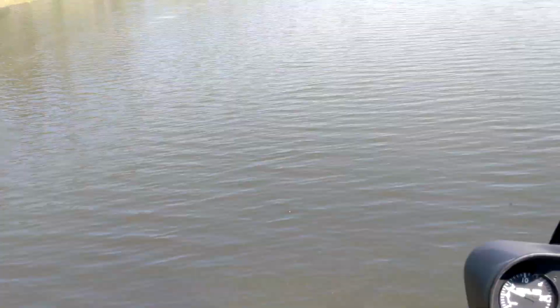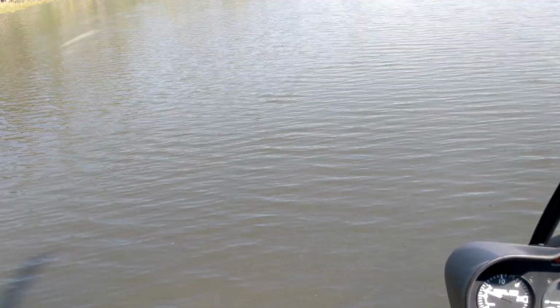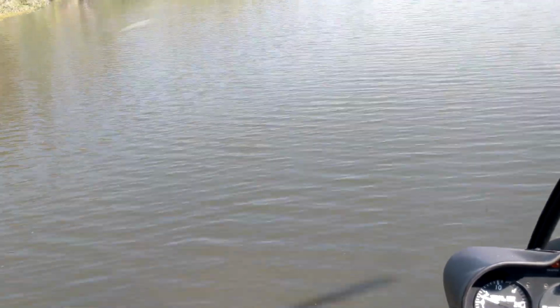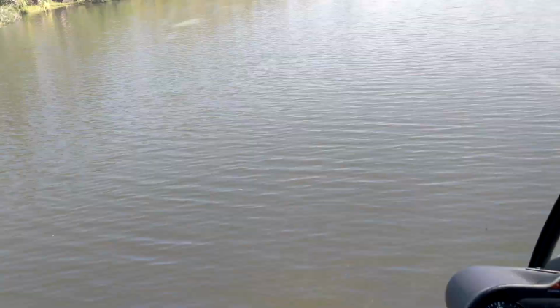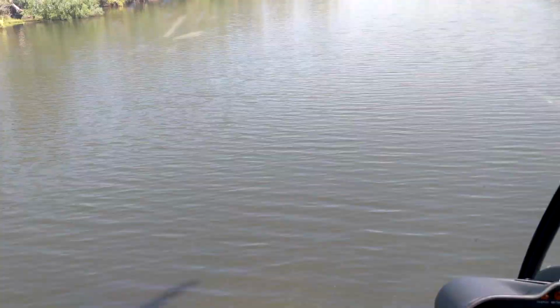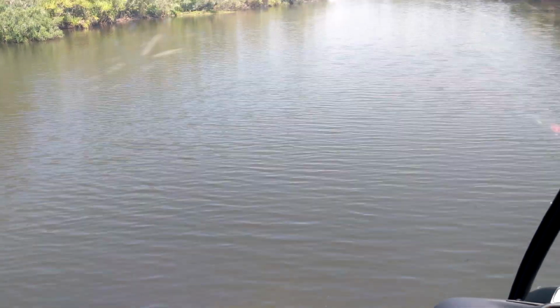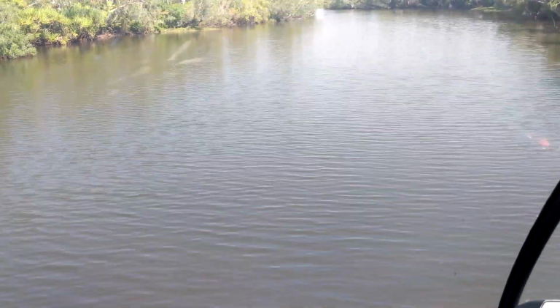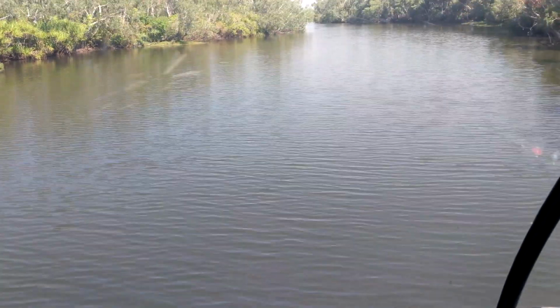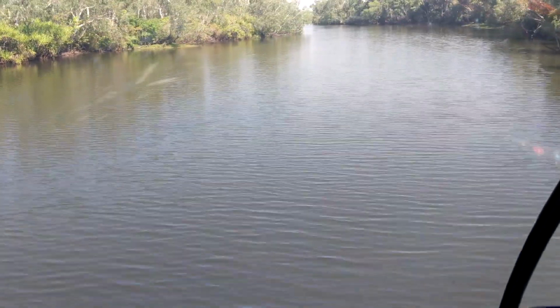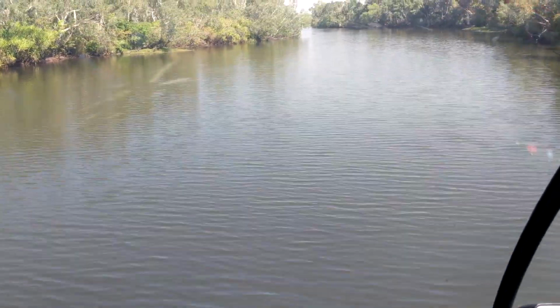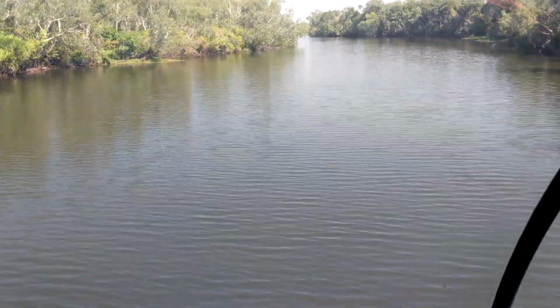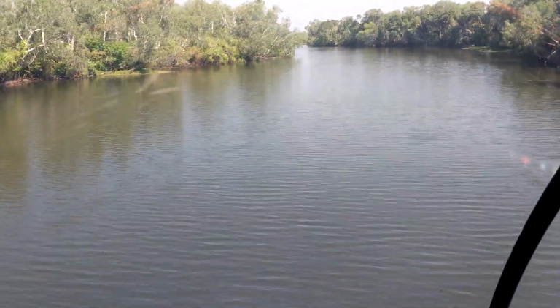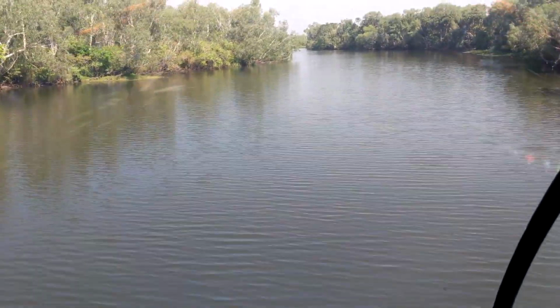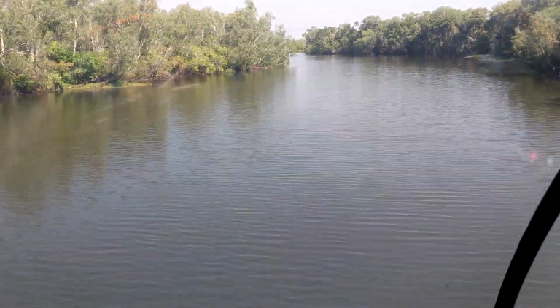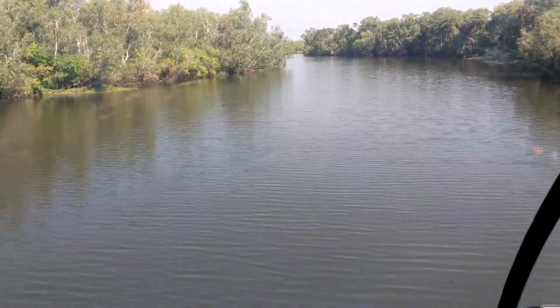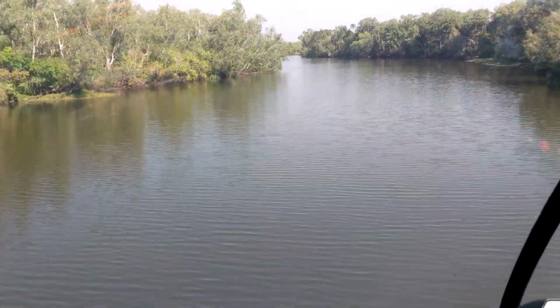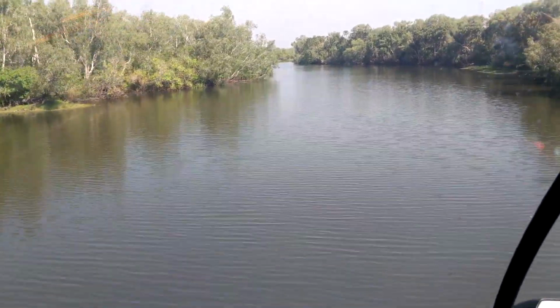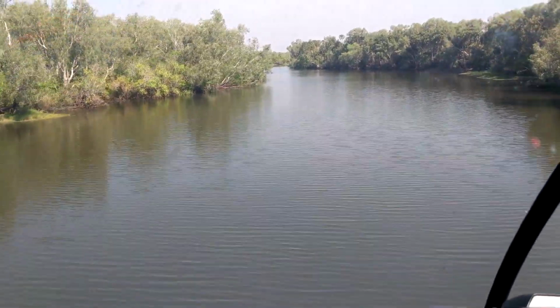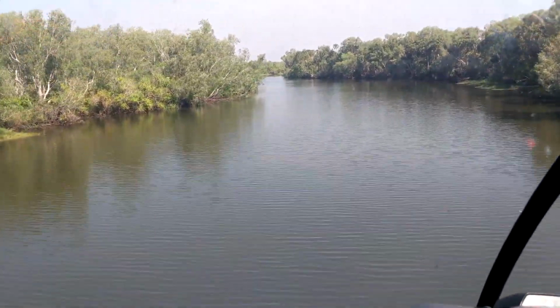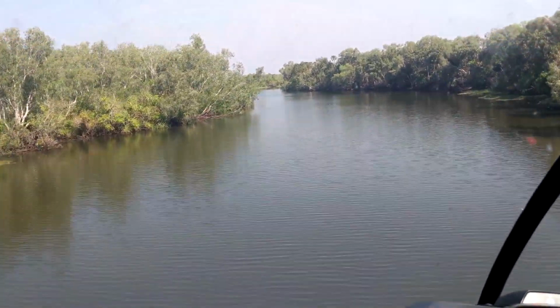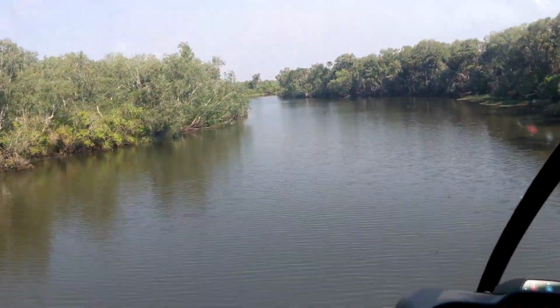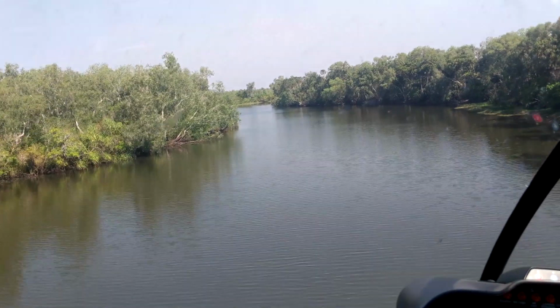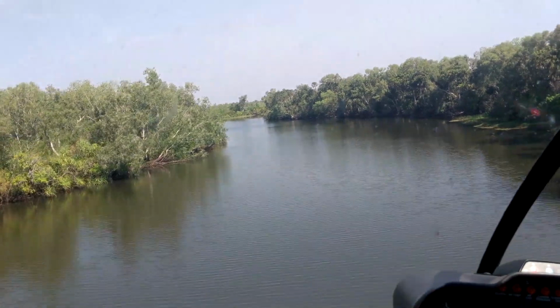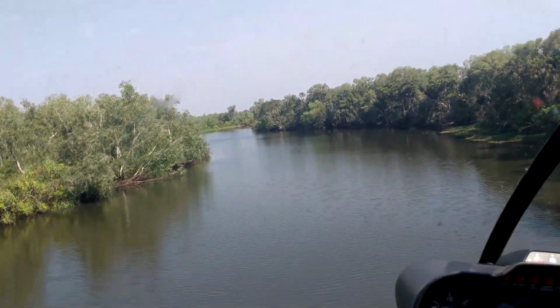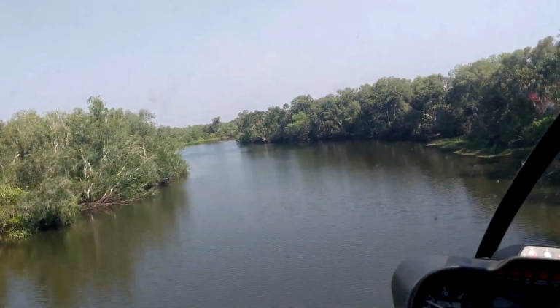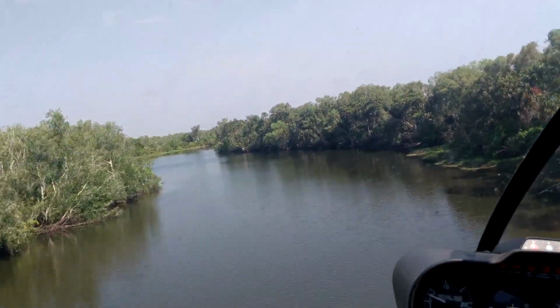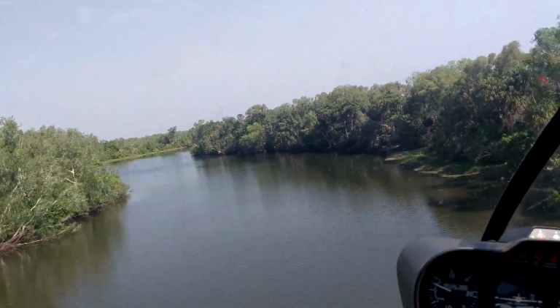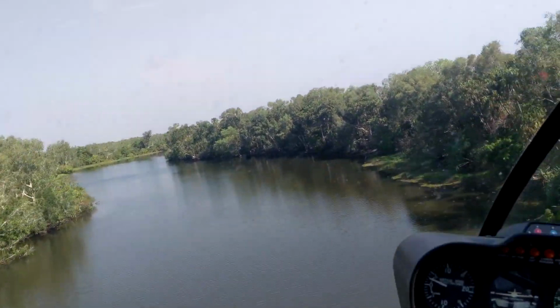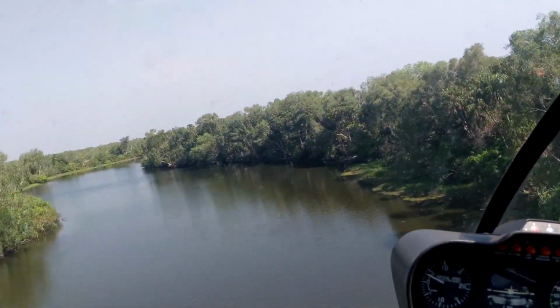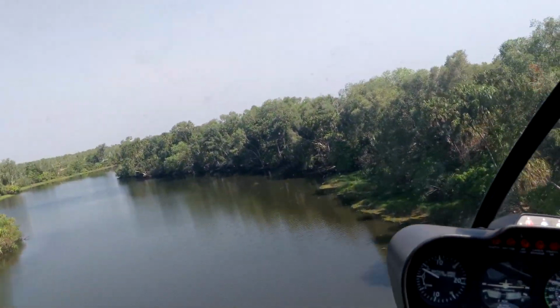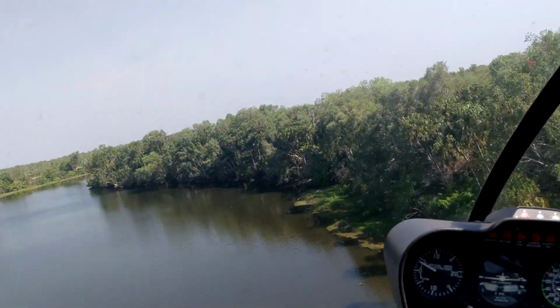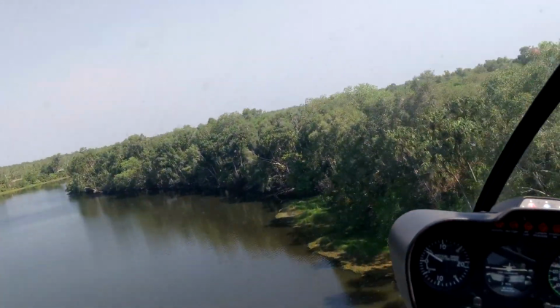Taking the optional helicopter ride was an exhilarating experience. It was also a windy experience — the helicopter doesn't have doors.